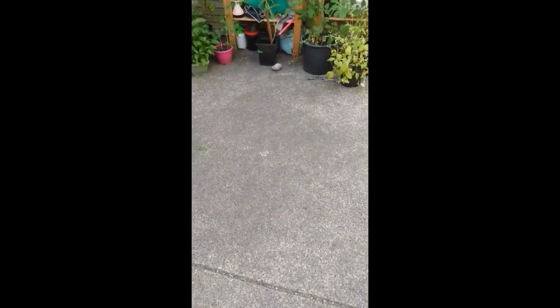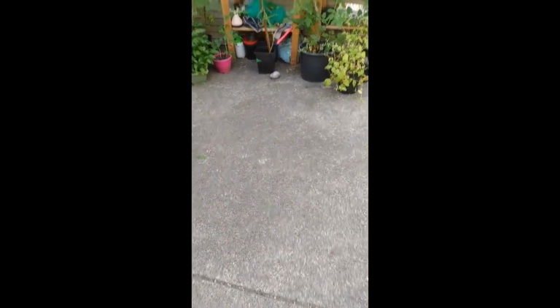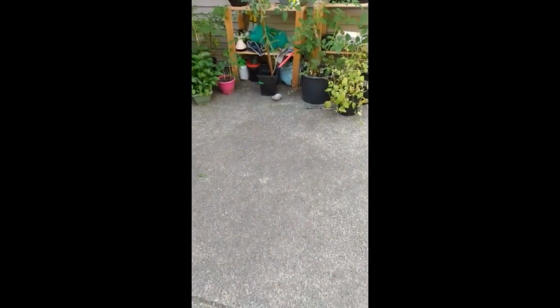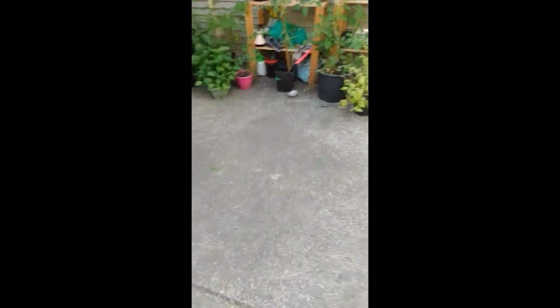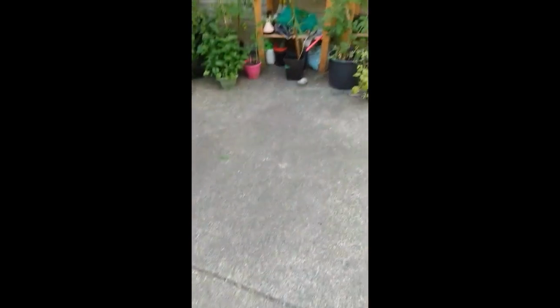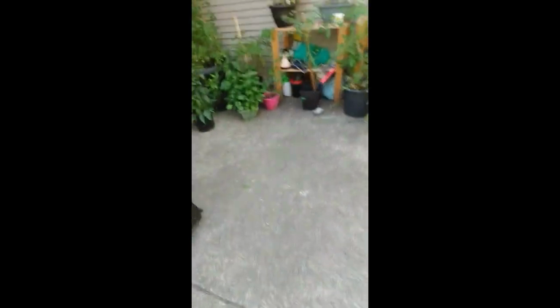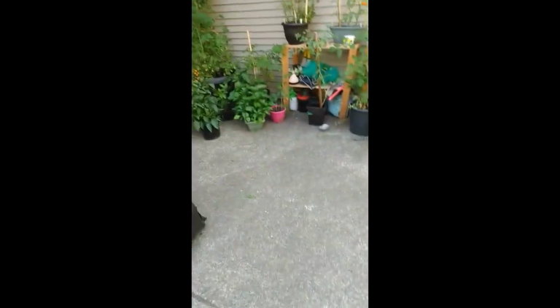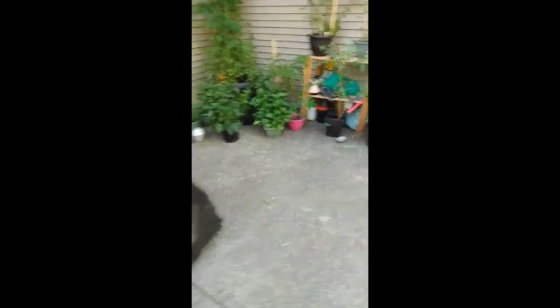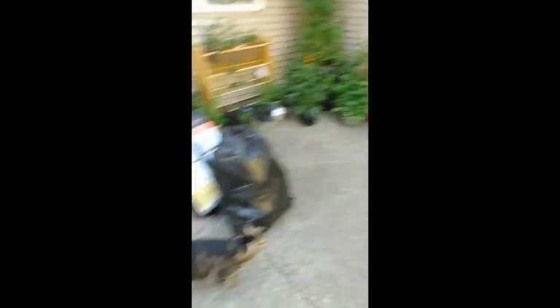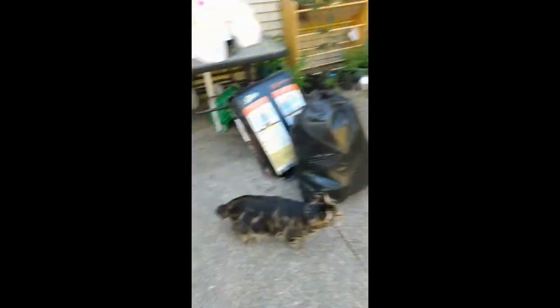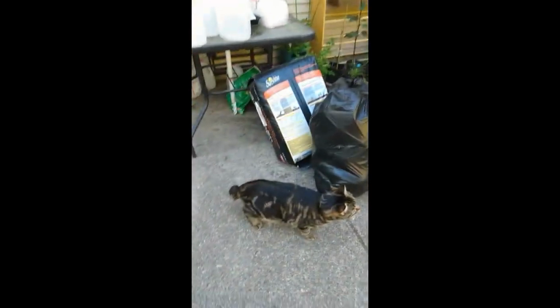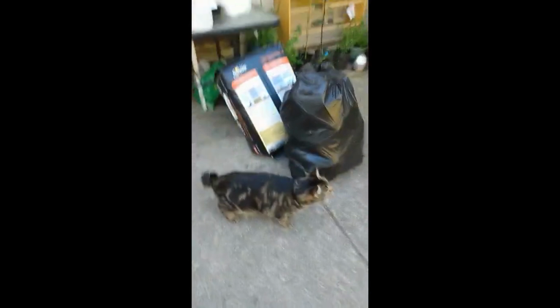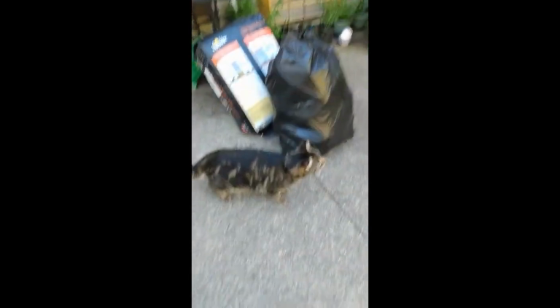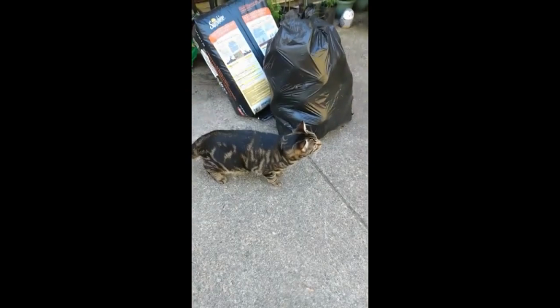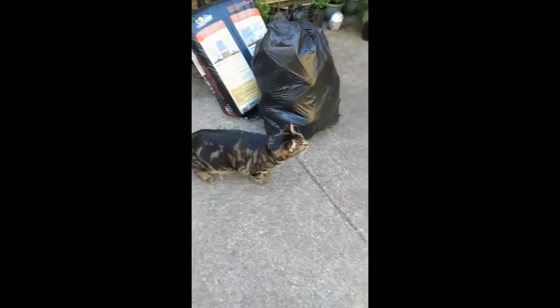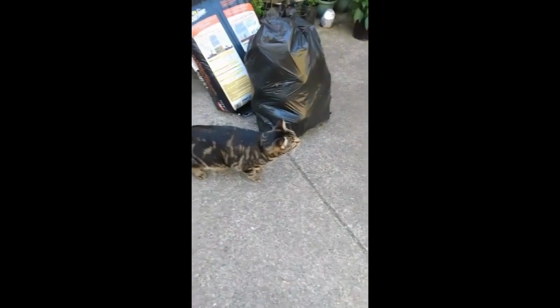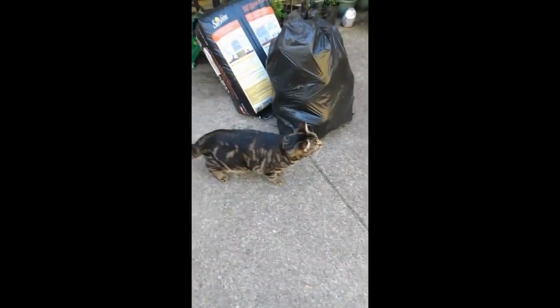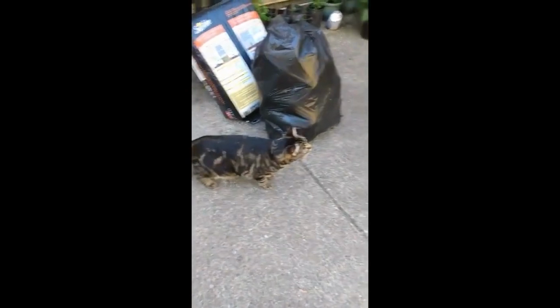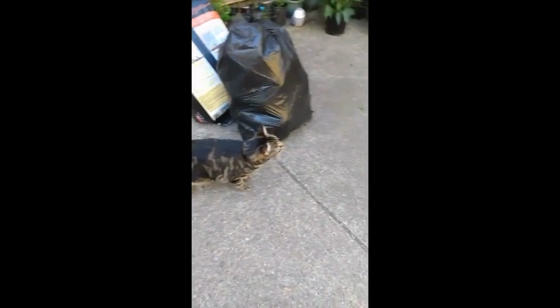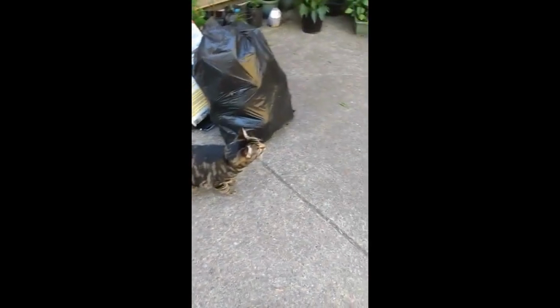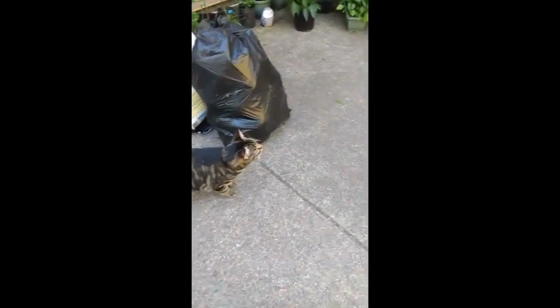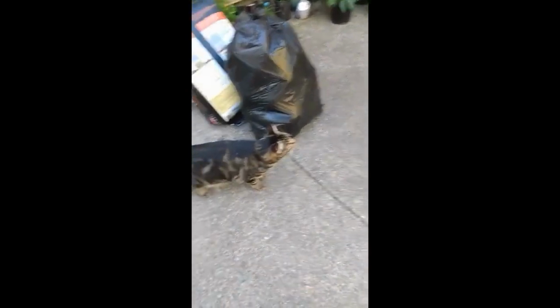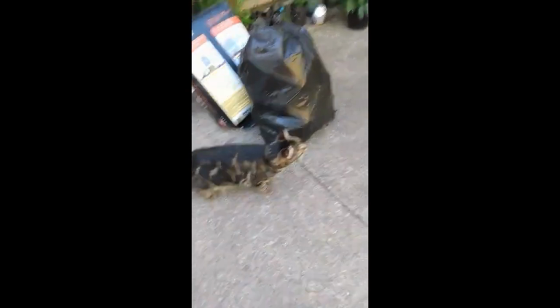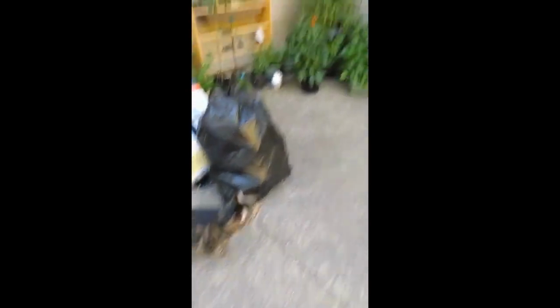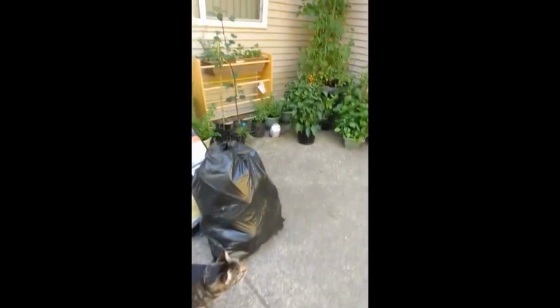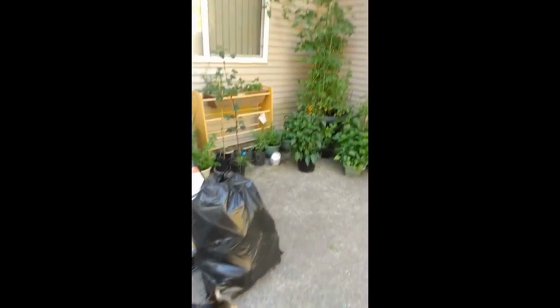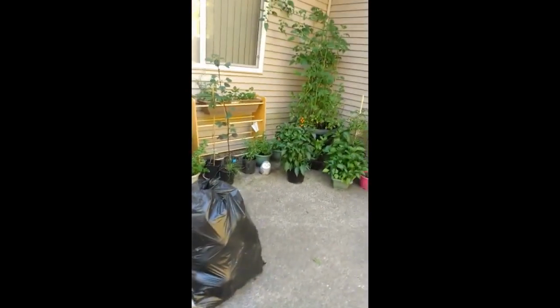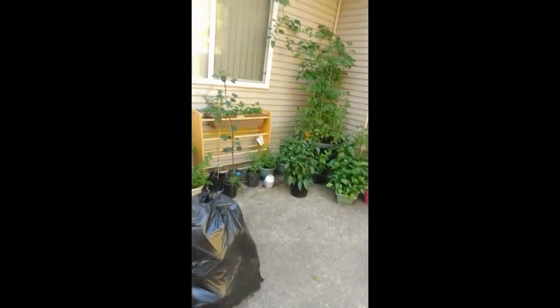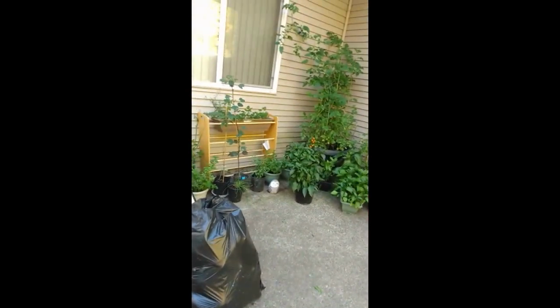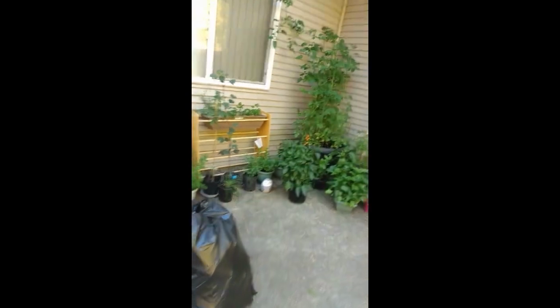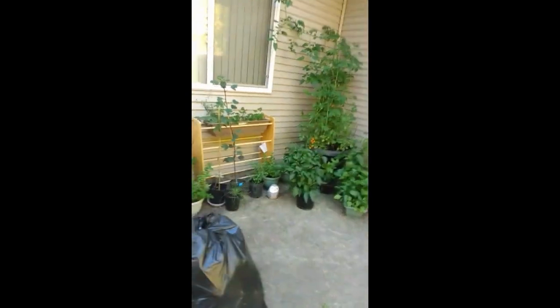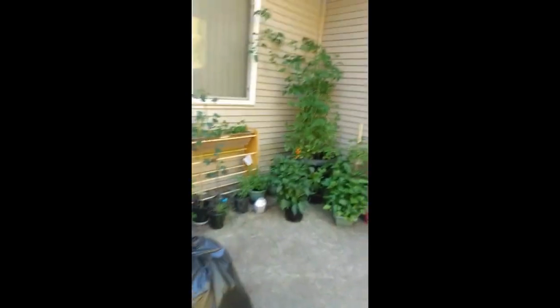Good morning everybody. It's the creative Mr. Simba, the creative cat, and myself, and we're looking into the garden.